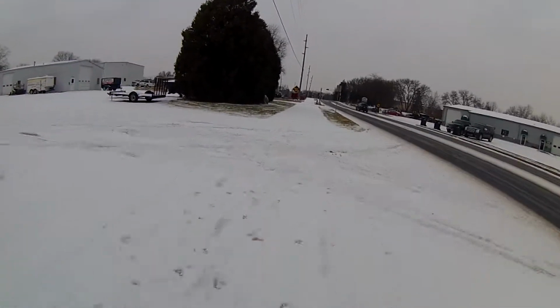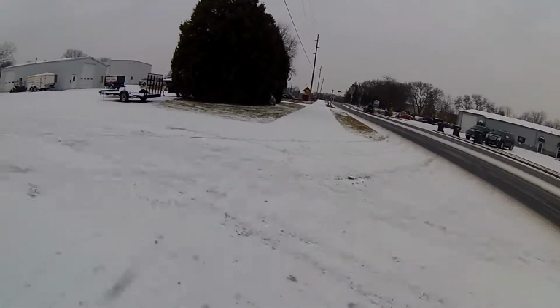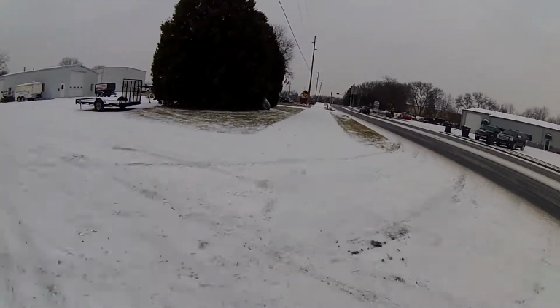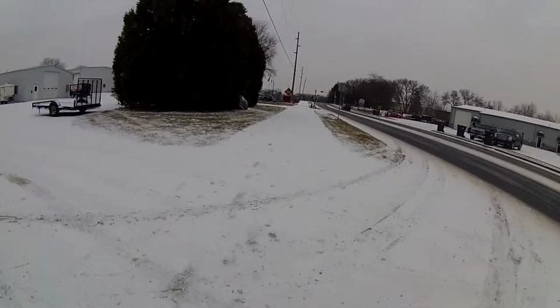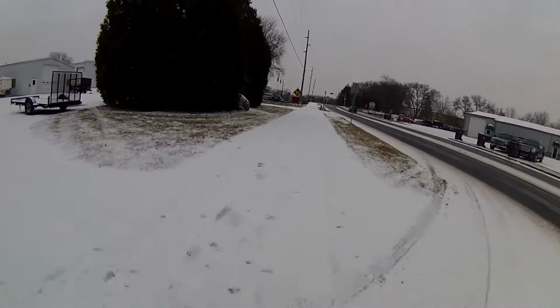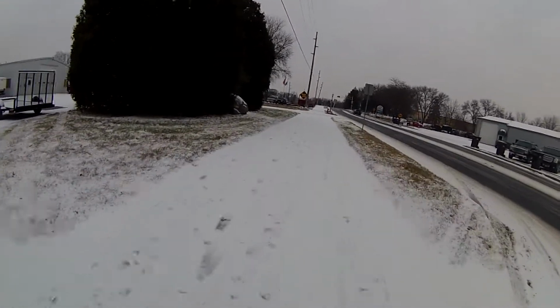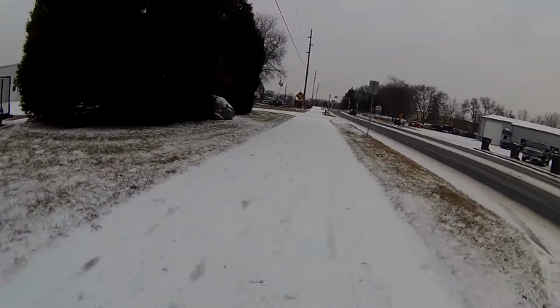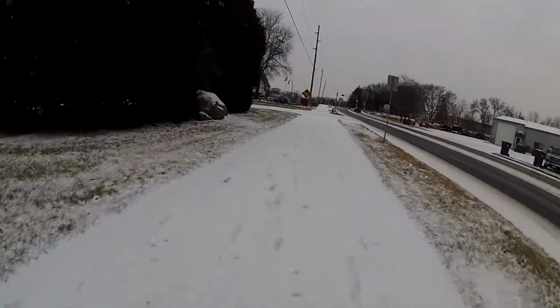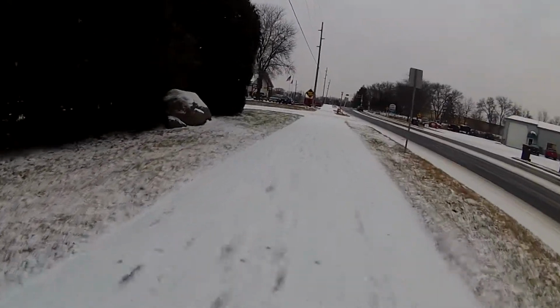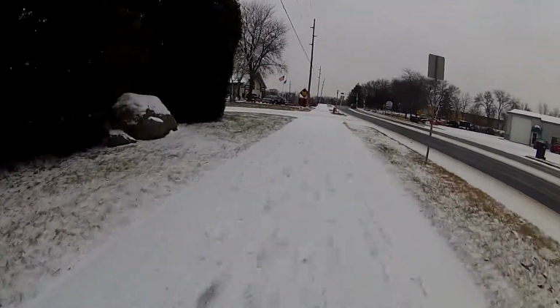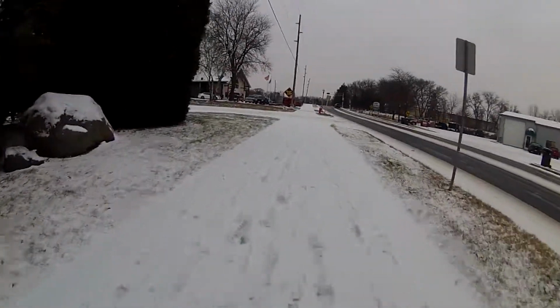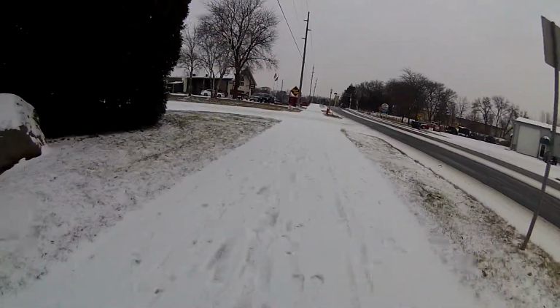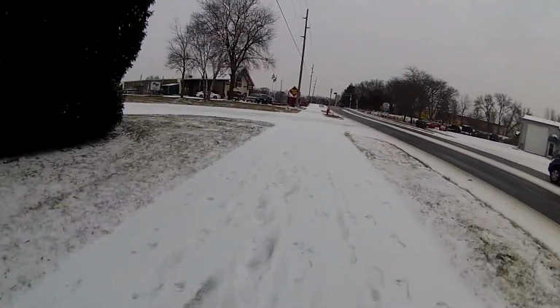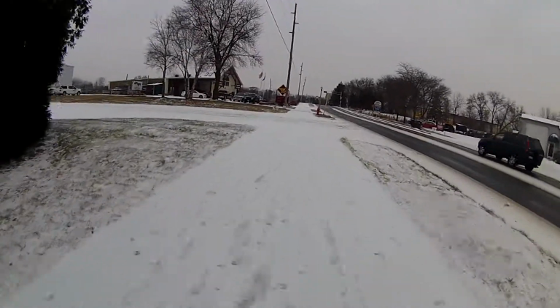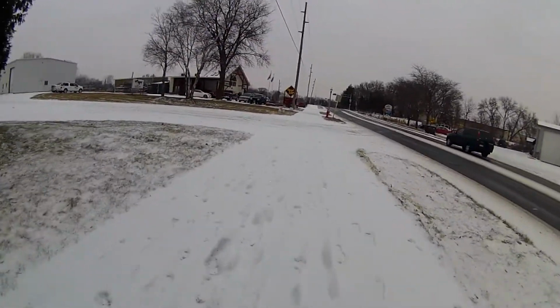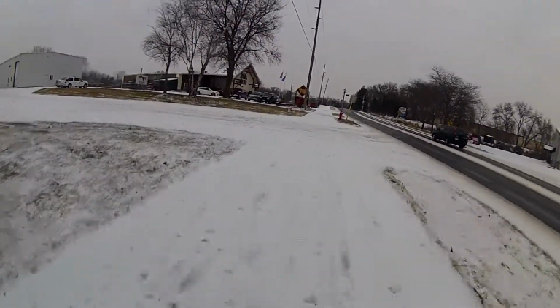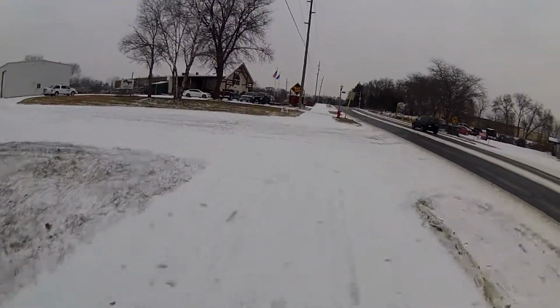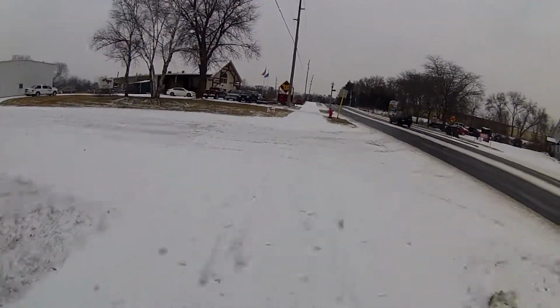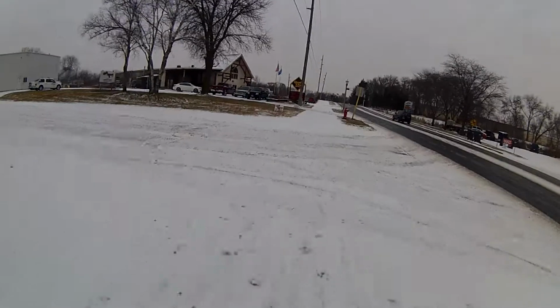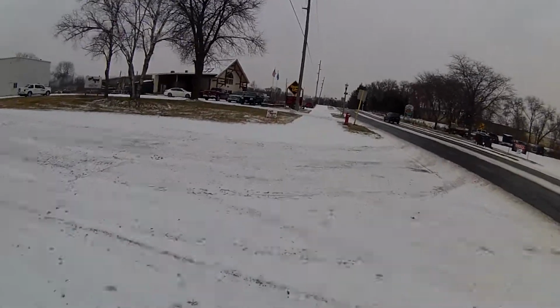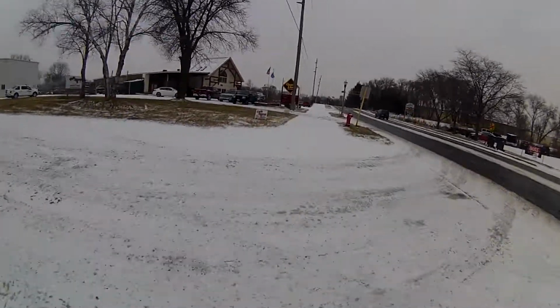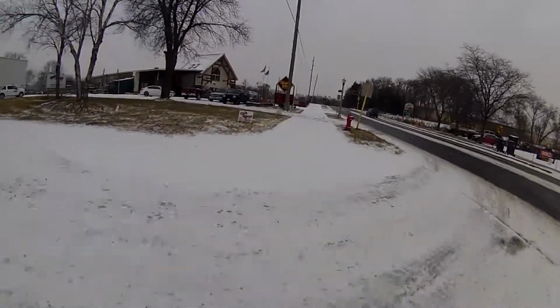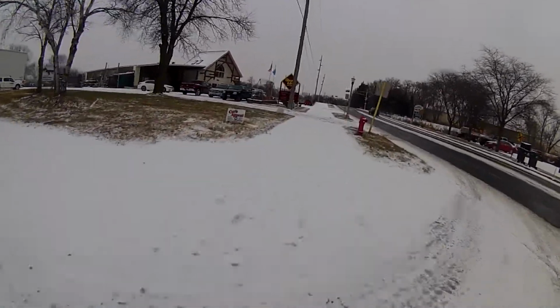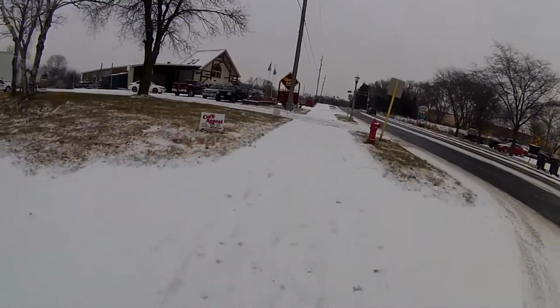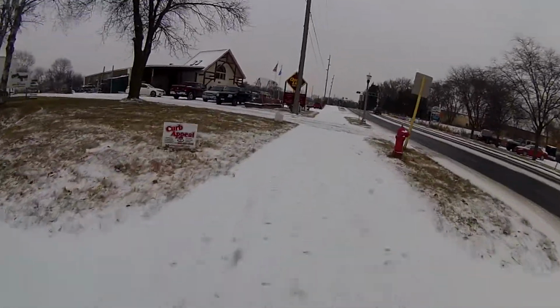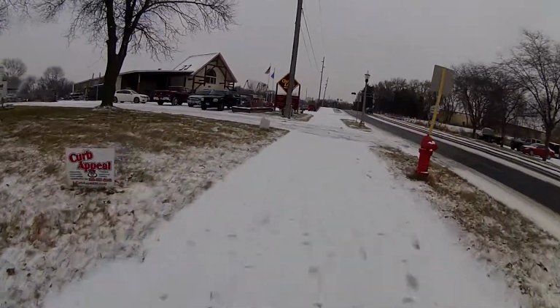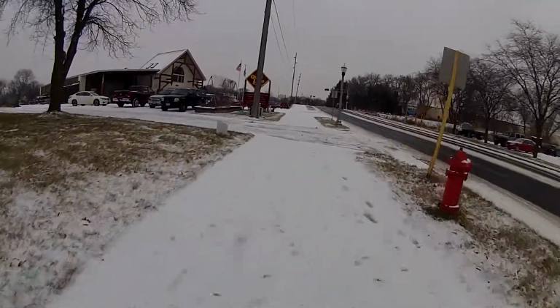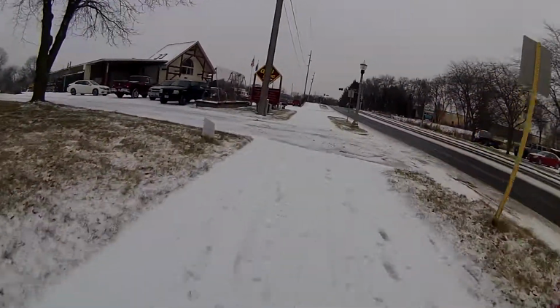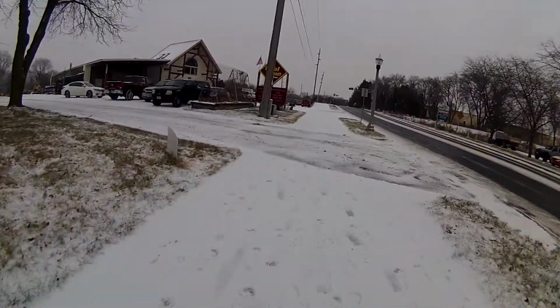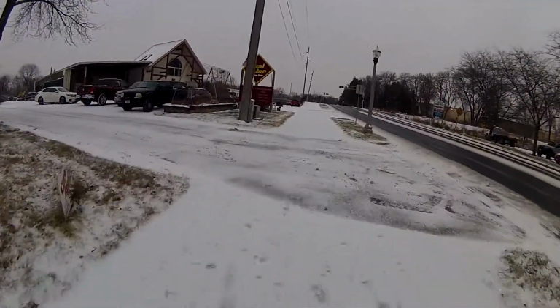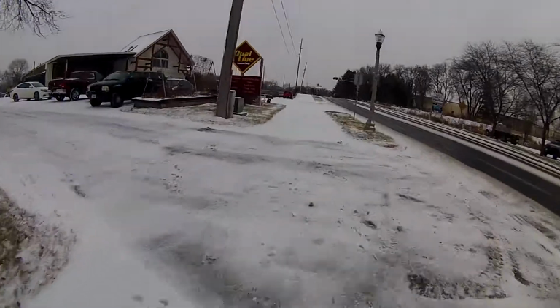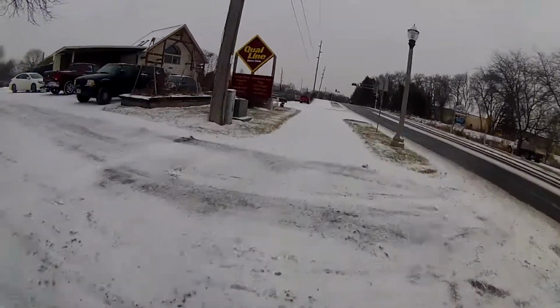I only have three-quarters of a mile to go. It takes me typically less than 10 minutes unless it's really windy or in bad conditions.